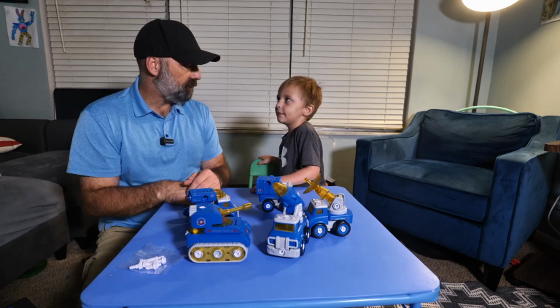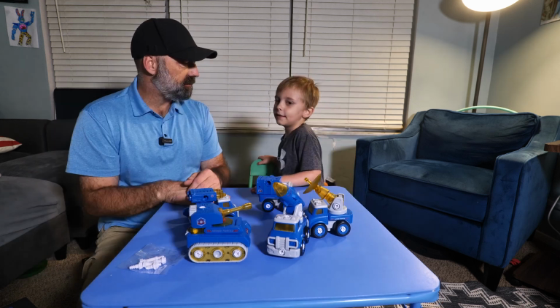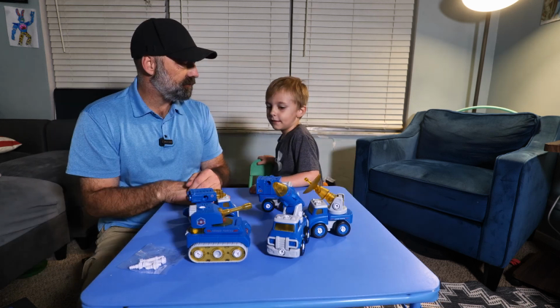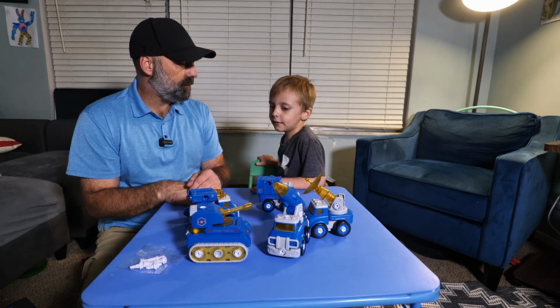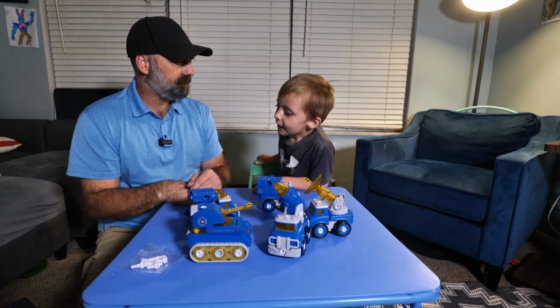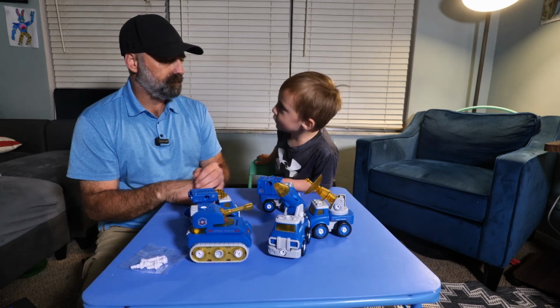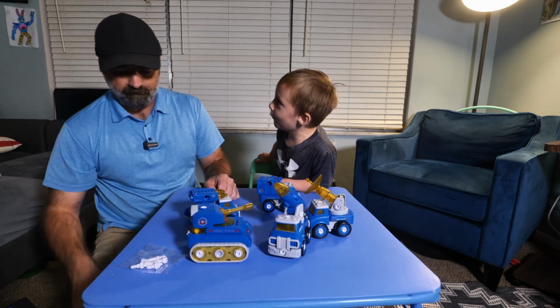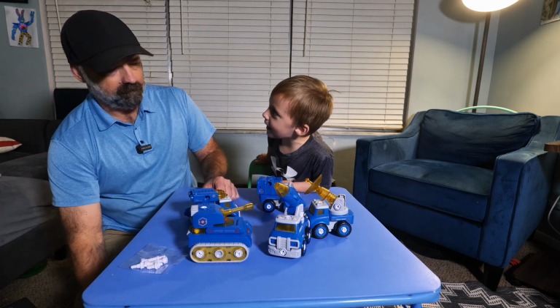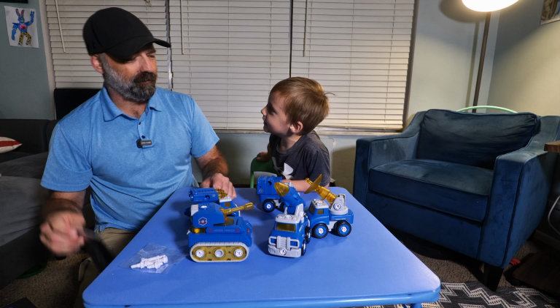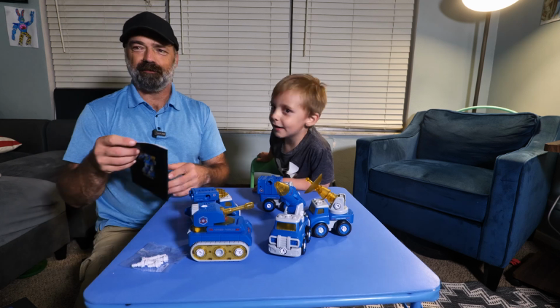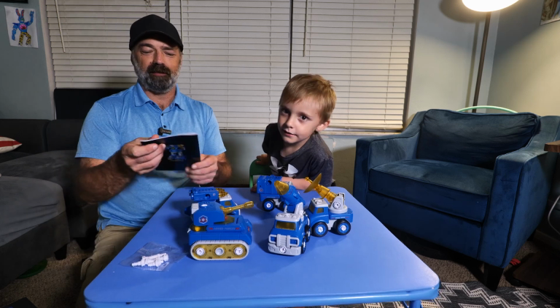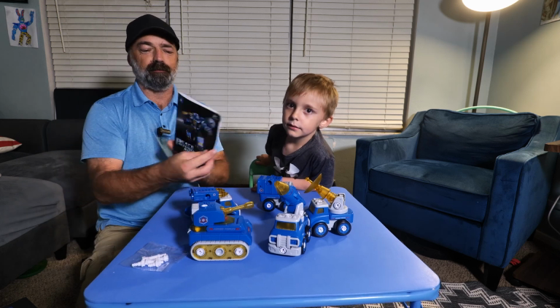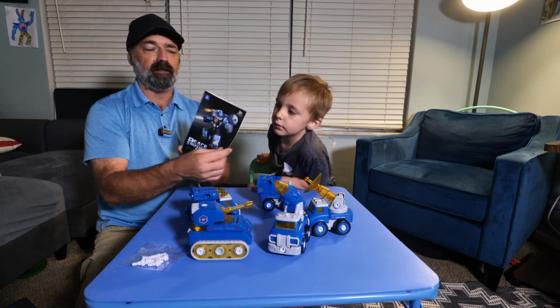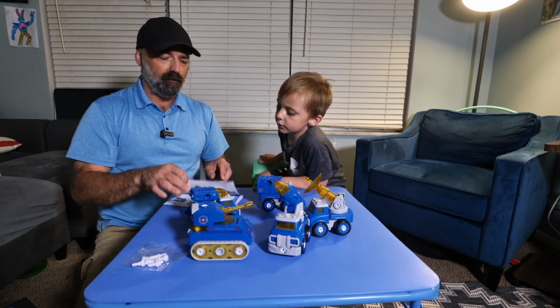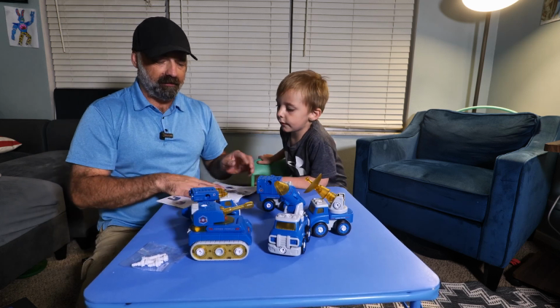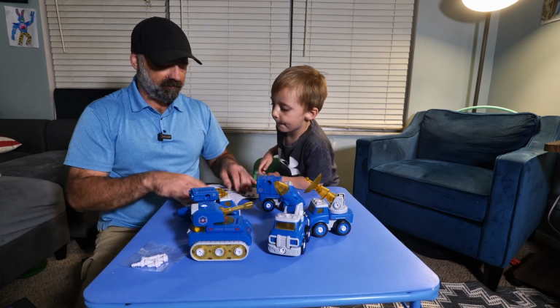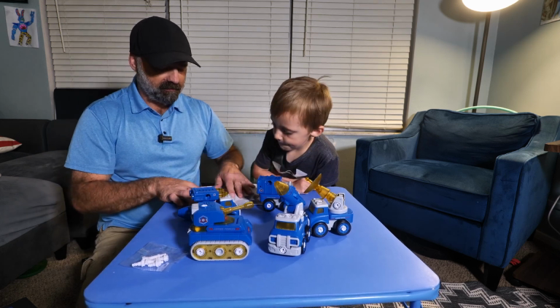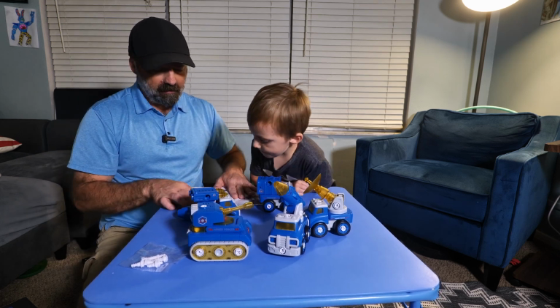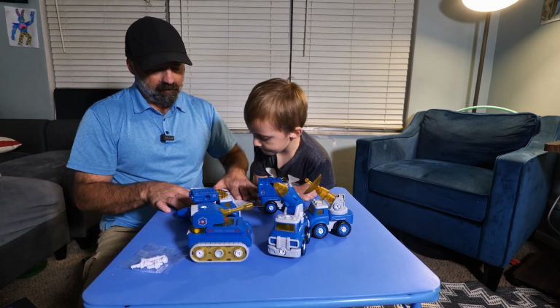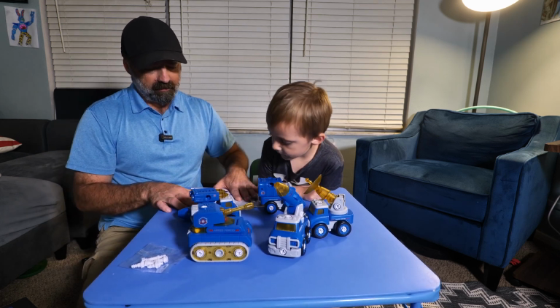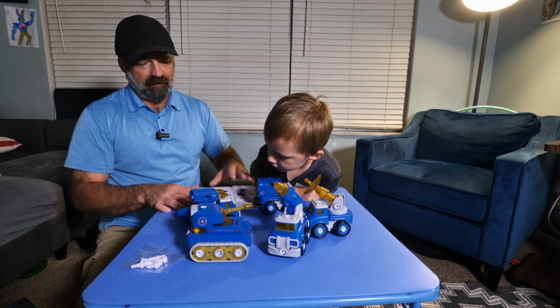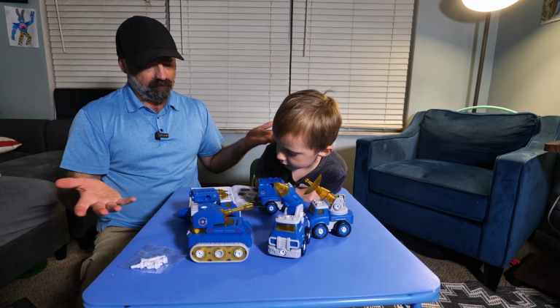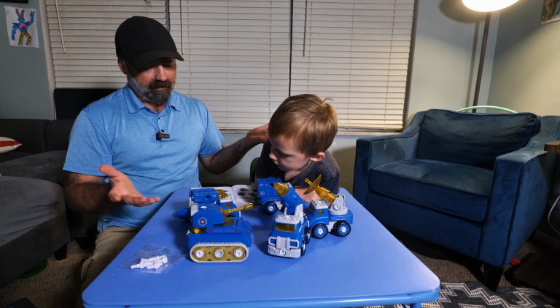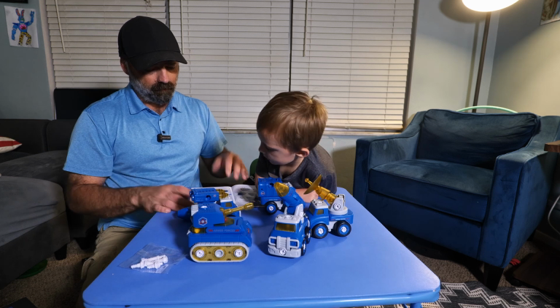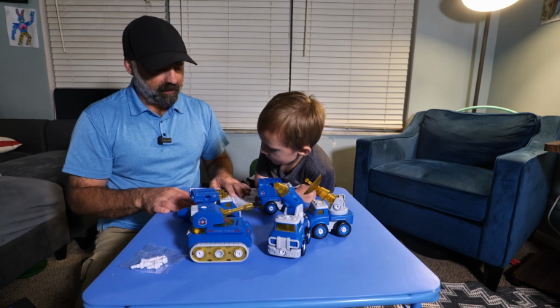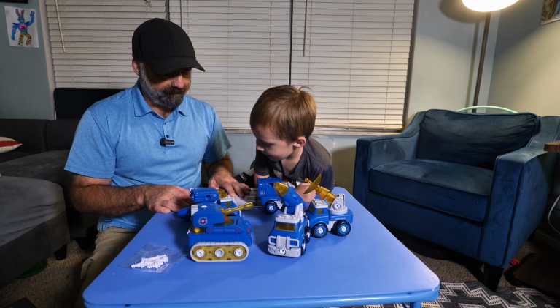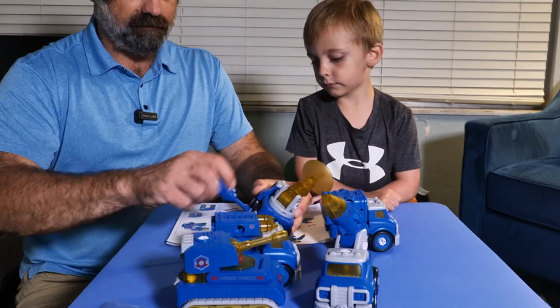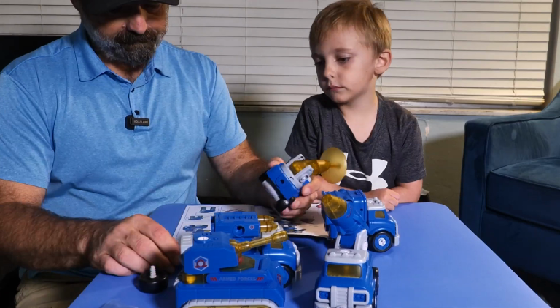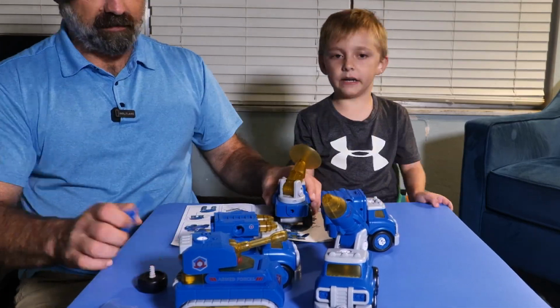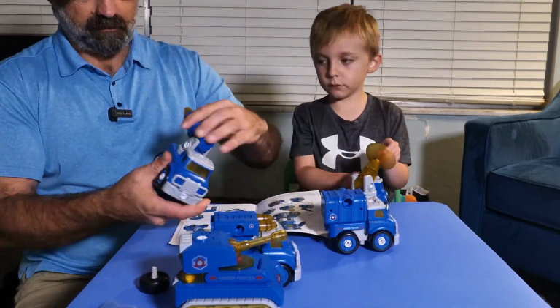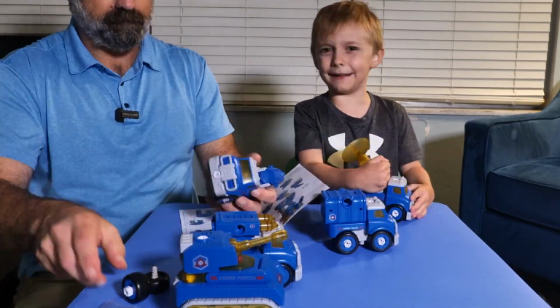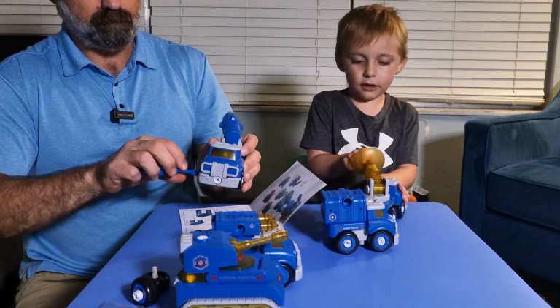Are you ready to turn this into a robot? We're going to take this booklet, follow the instructions, and turn this into a robot.